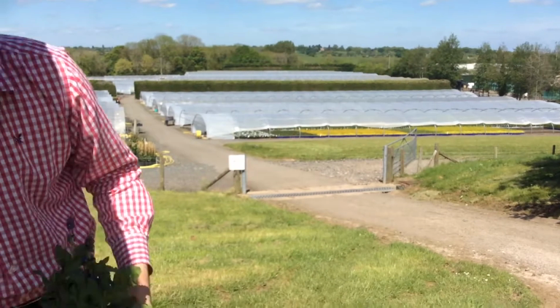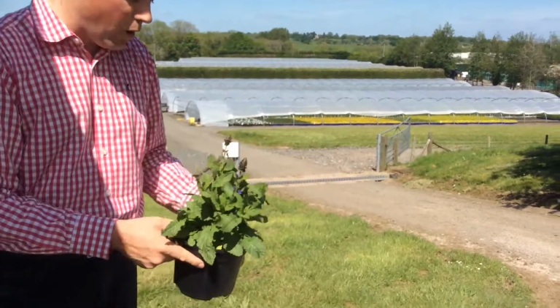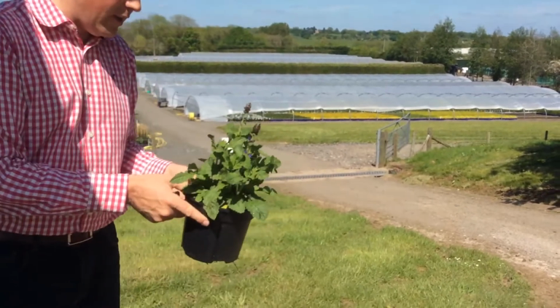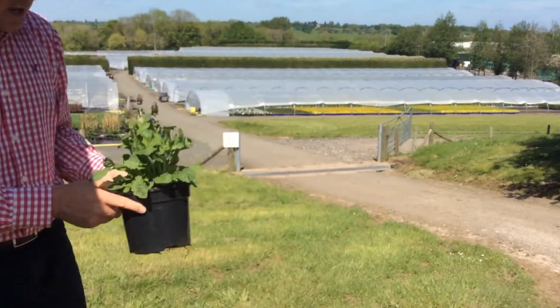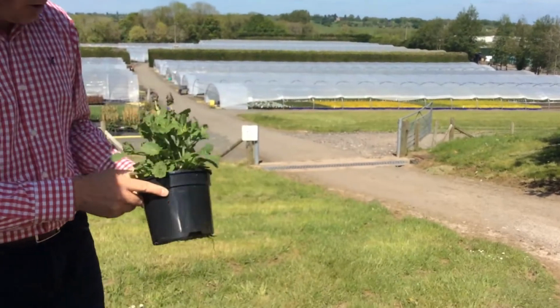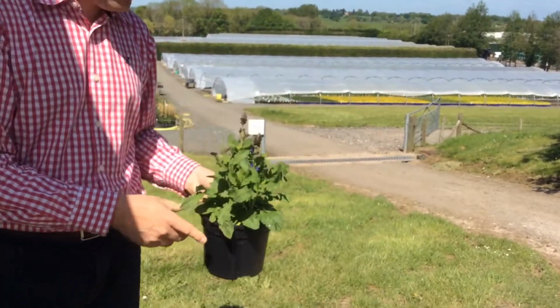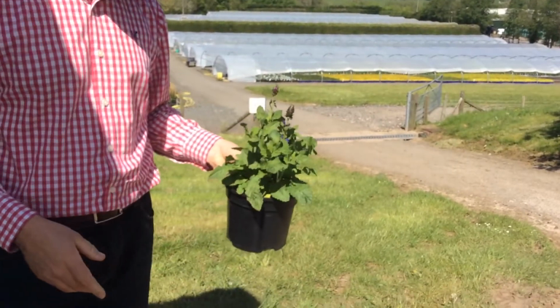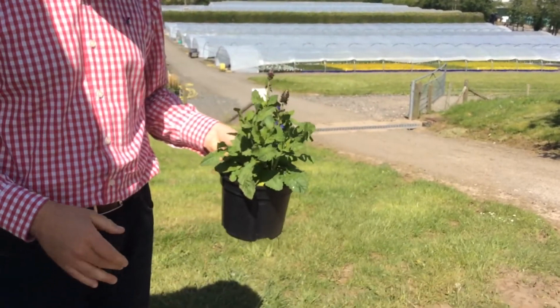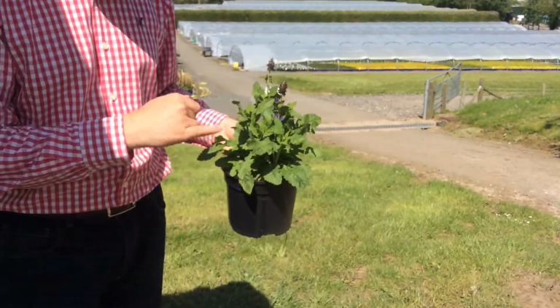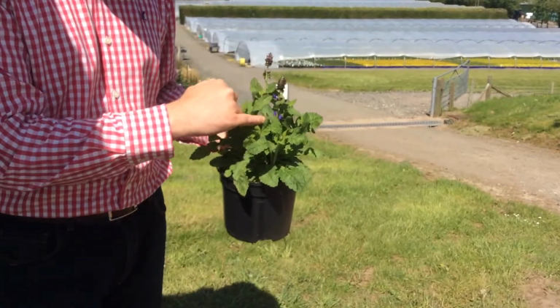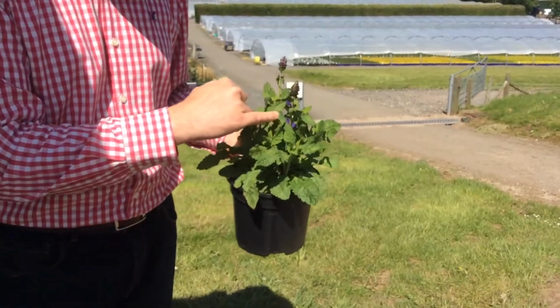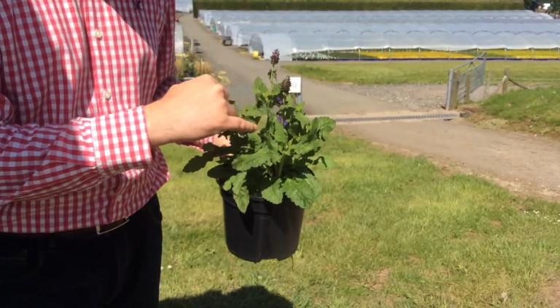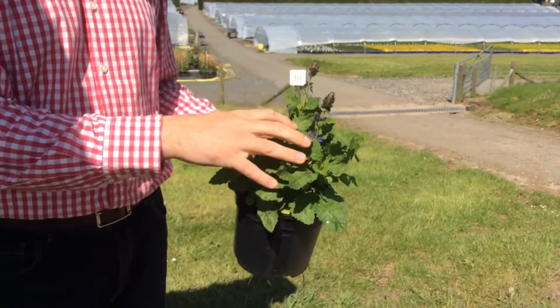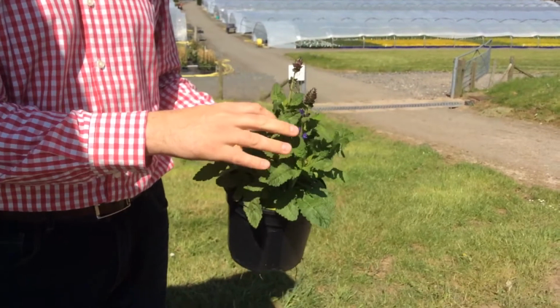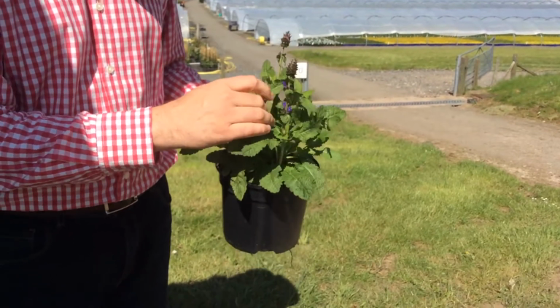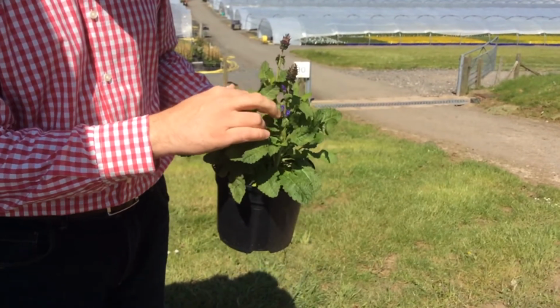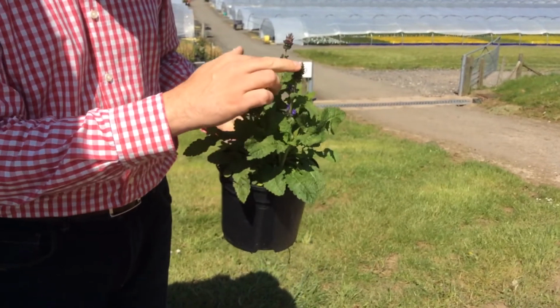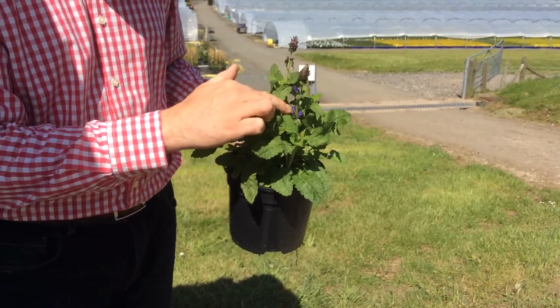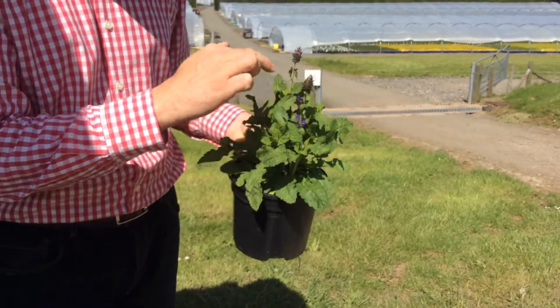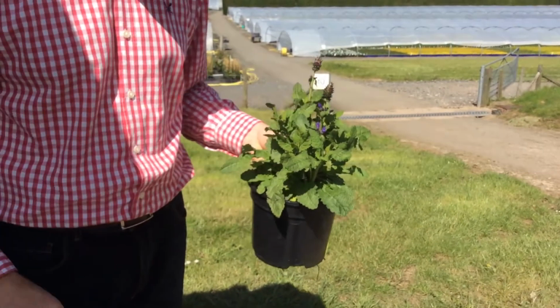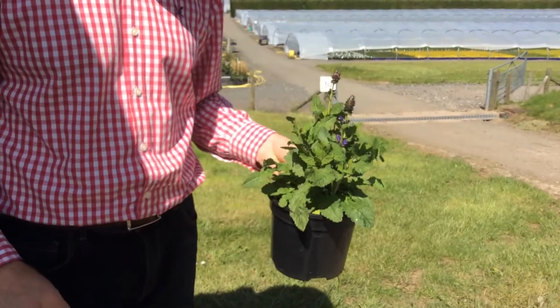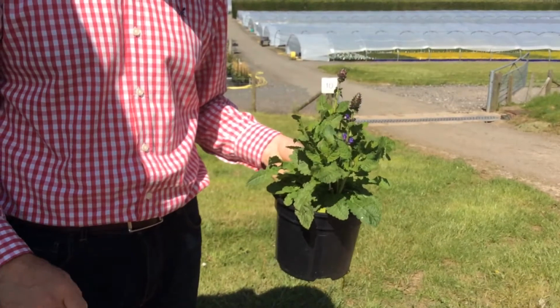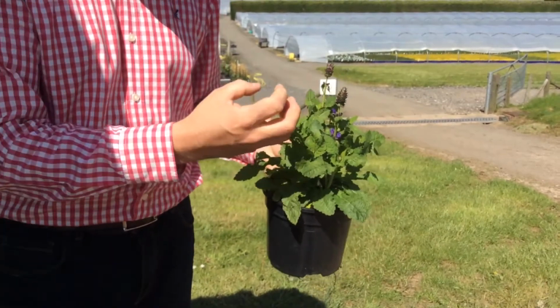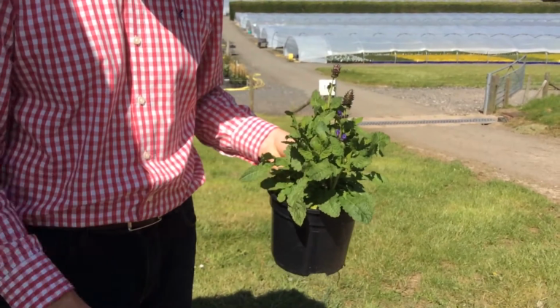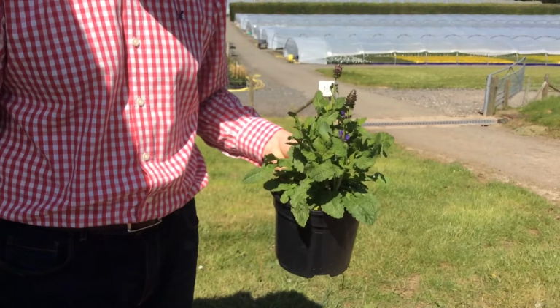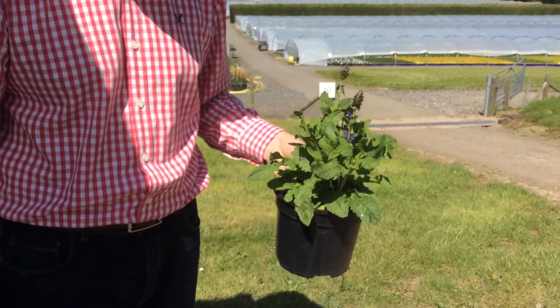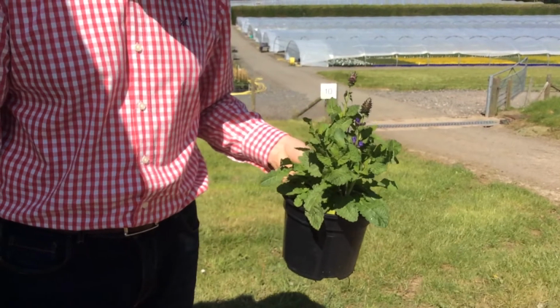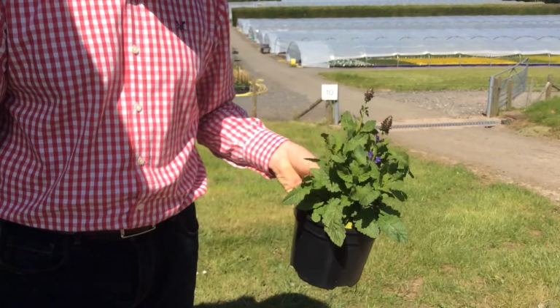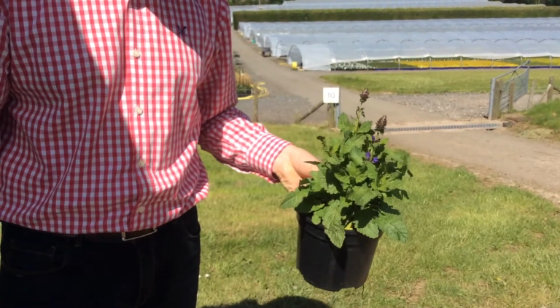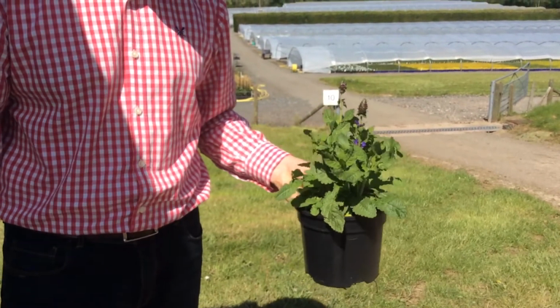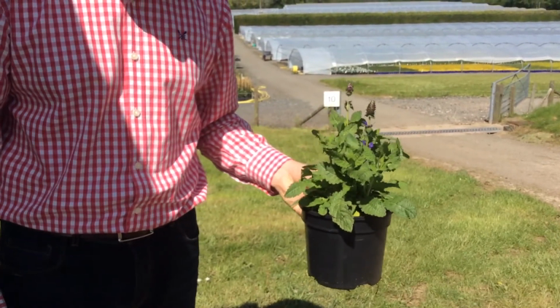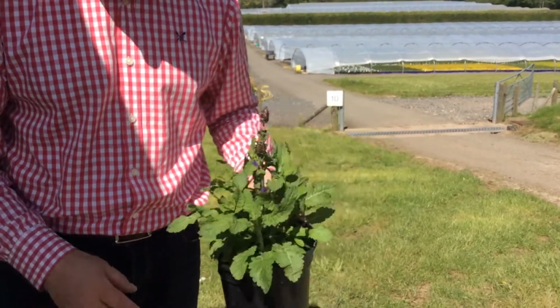Something new on the Looking Good this week is this new salvia — so this is called Blue Marvel, nice compact habit to it, these lovely large flowers. You can see the buds are just coming out there; there'll be masses of this deep sort of purpley blue colour by the time they sit at garden centres next week.